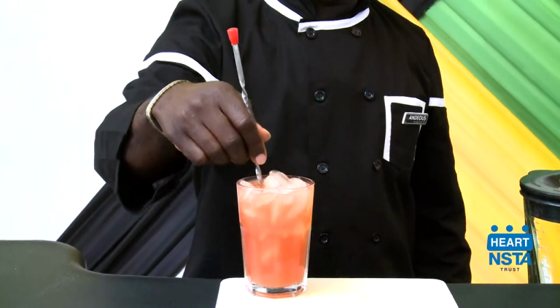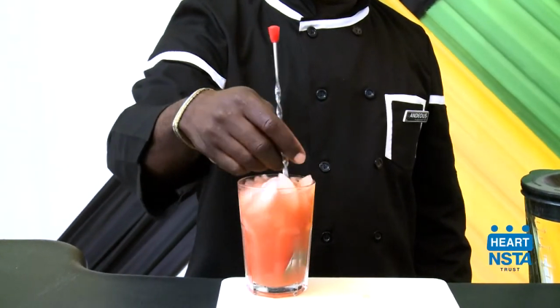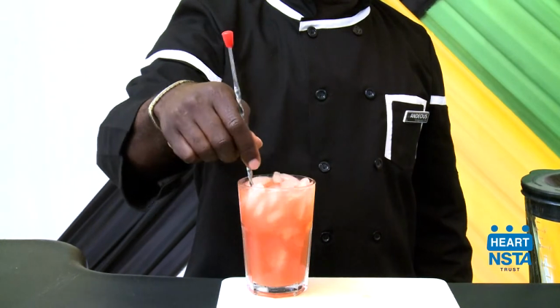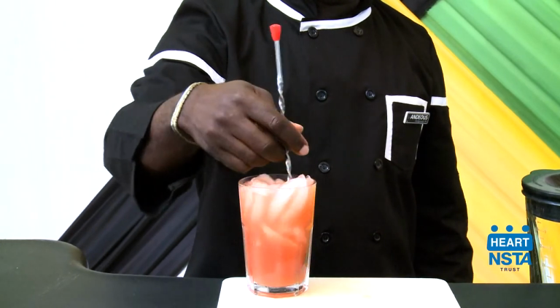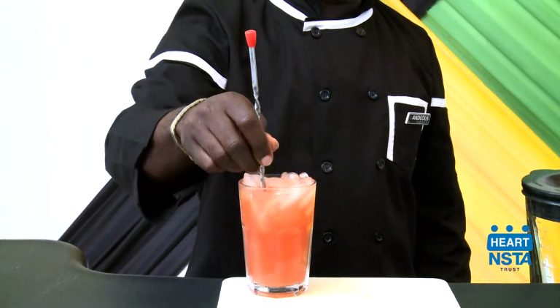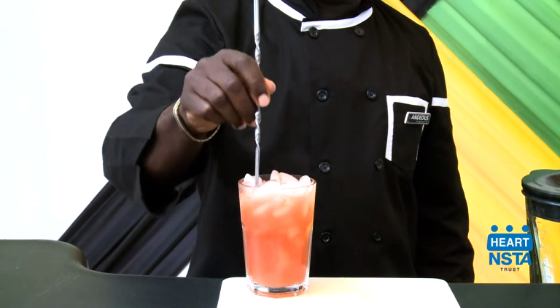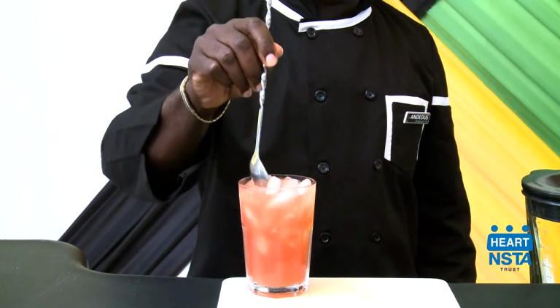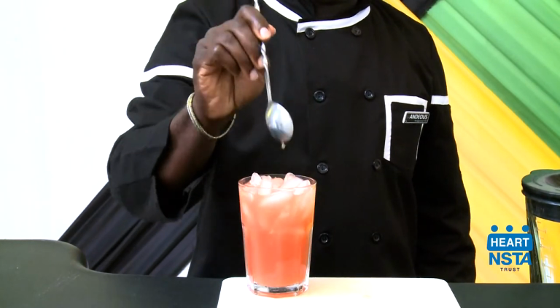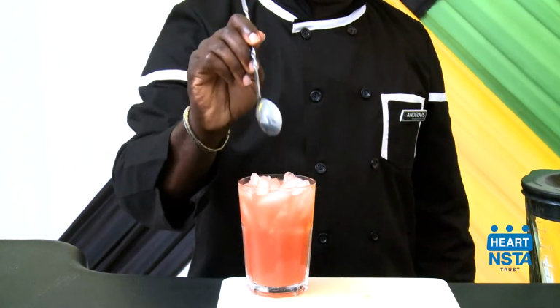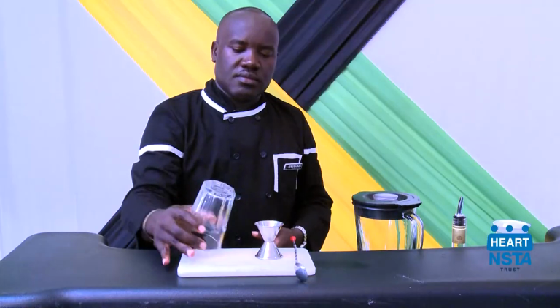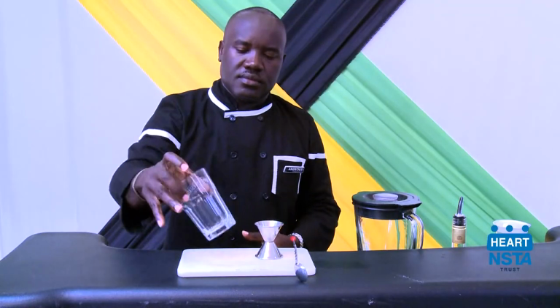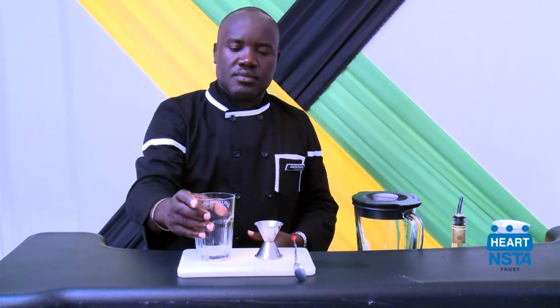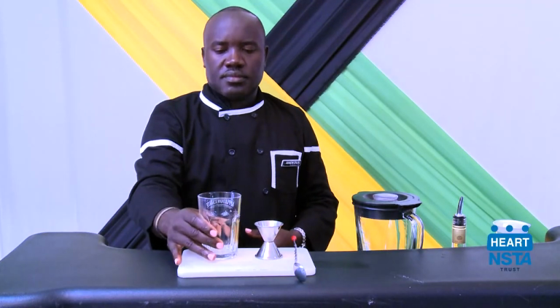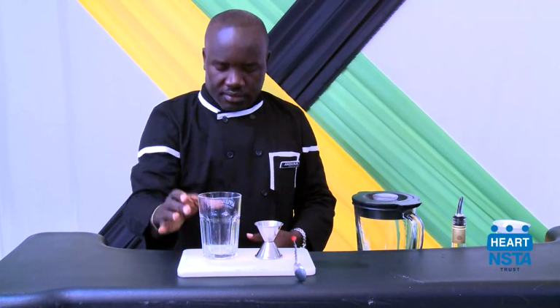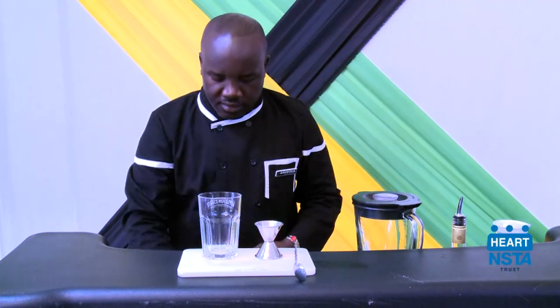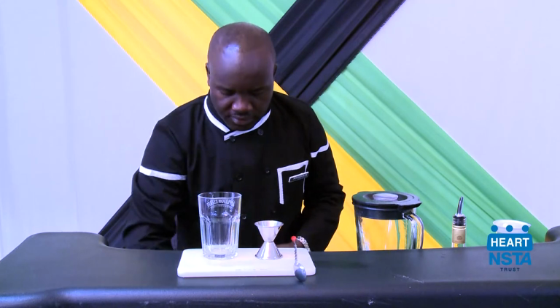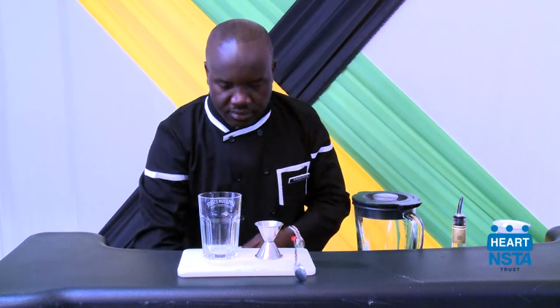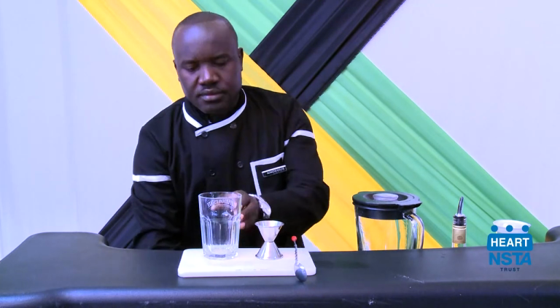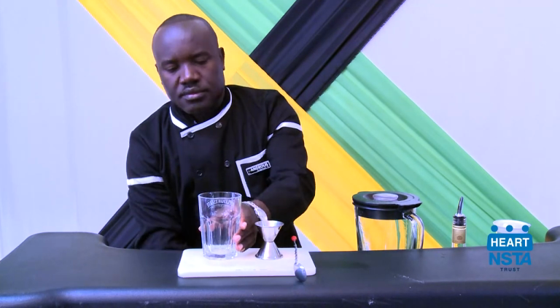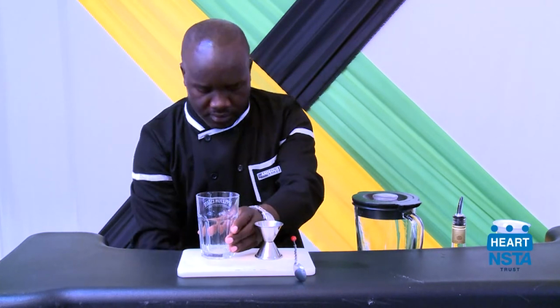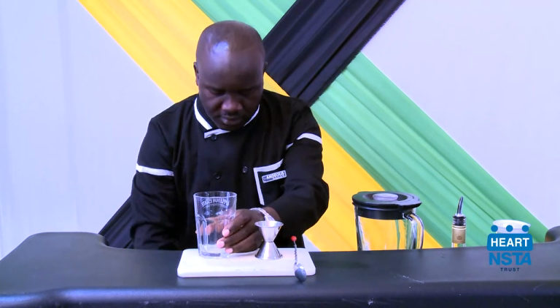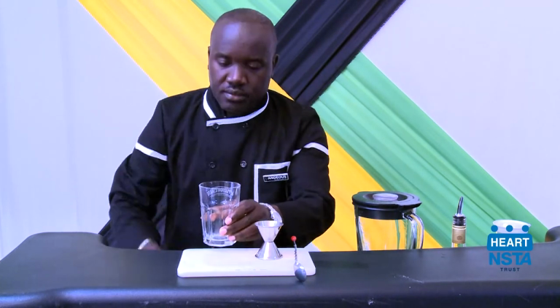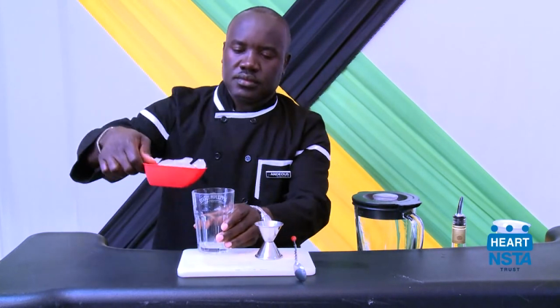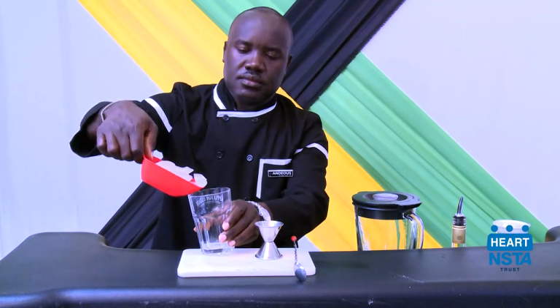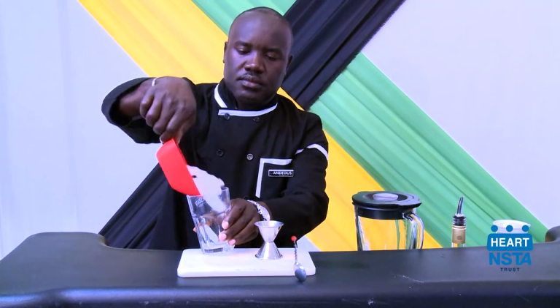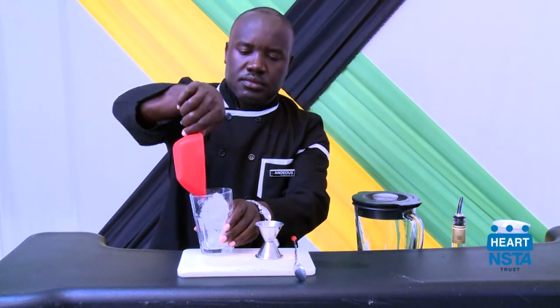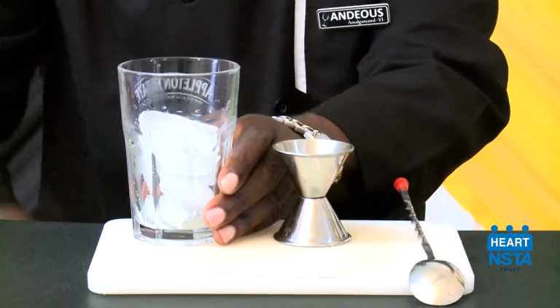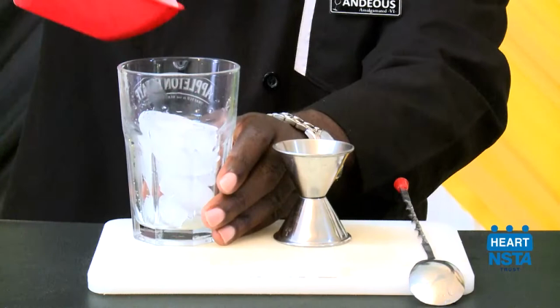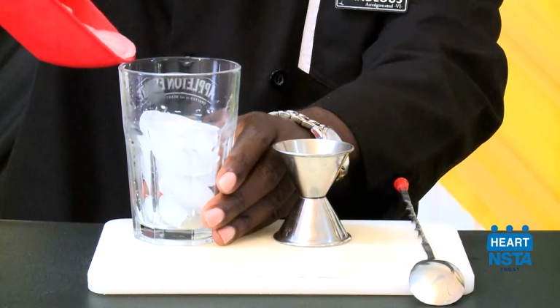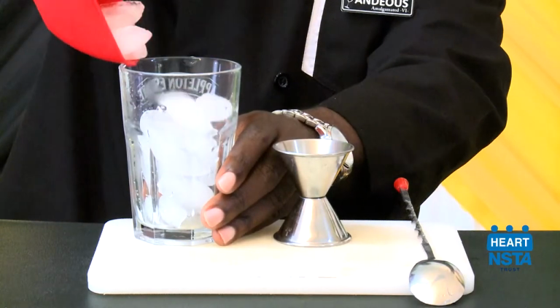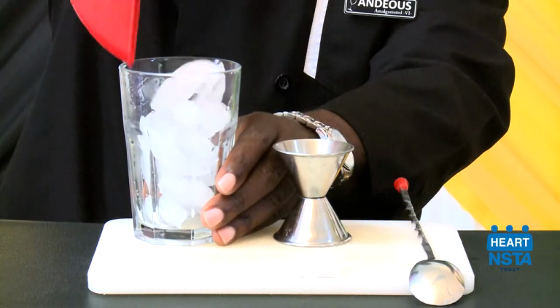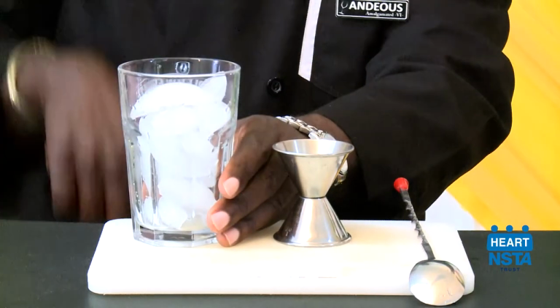Let's take a look at how the stirring technique is used. First, place your rock glass on the rail or serving surface. Then, using a scoop, fill the glass with ice cubes.